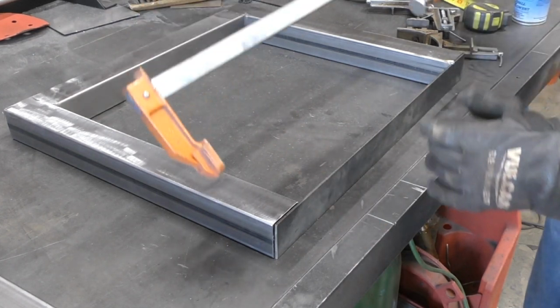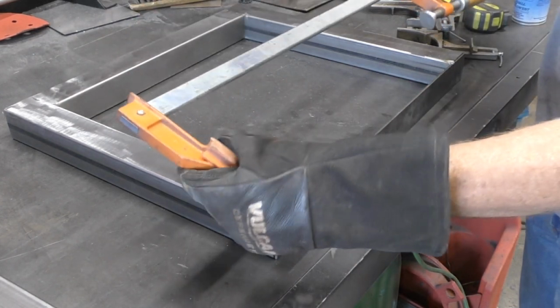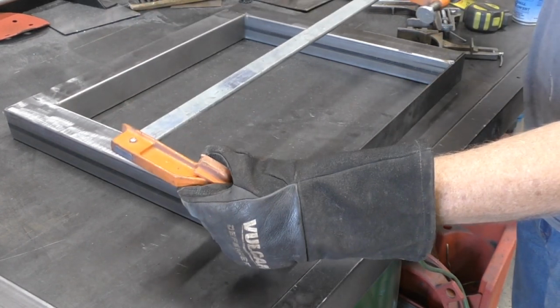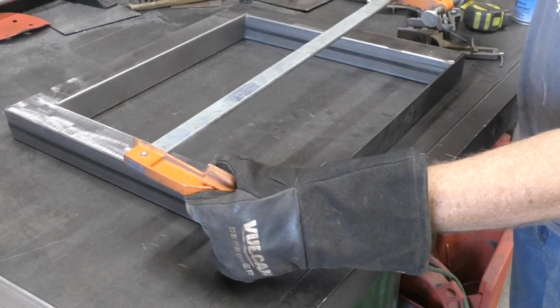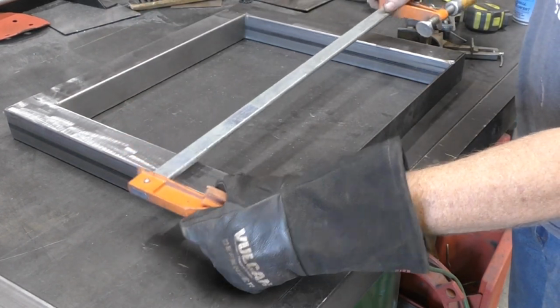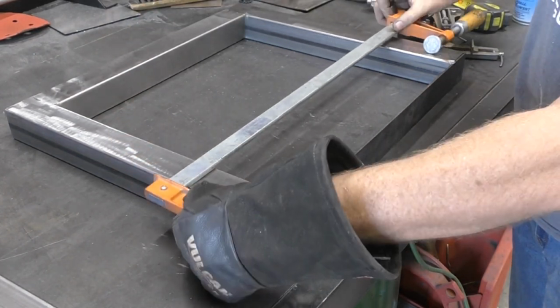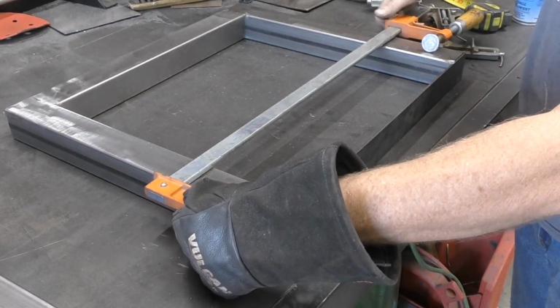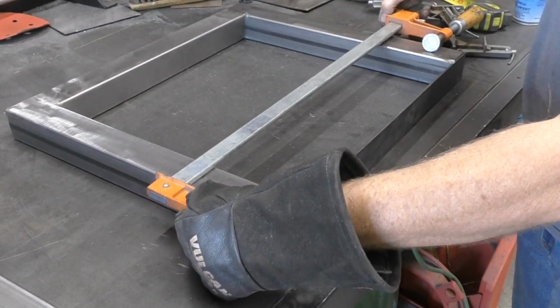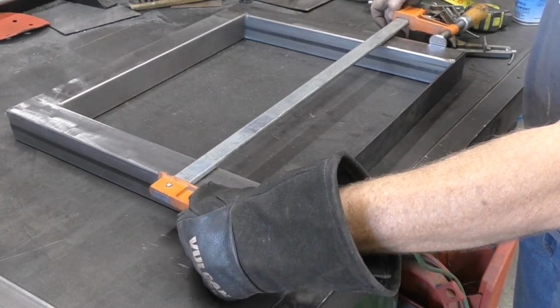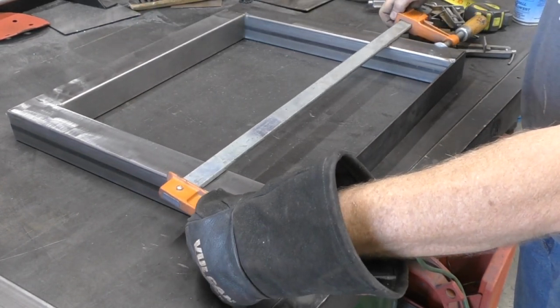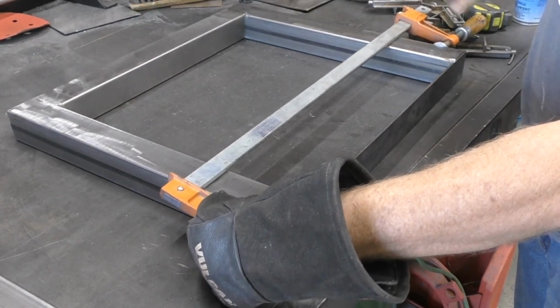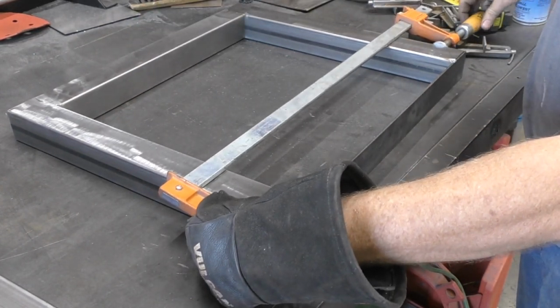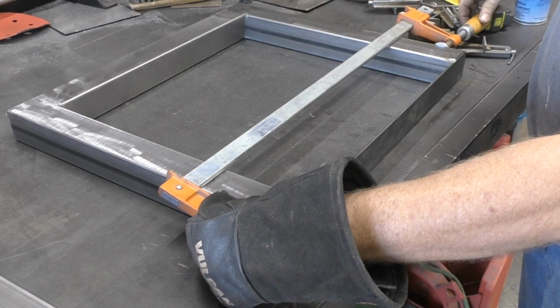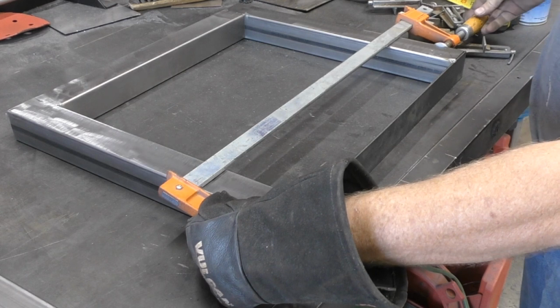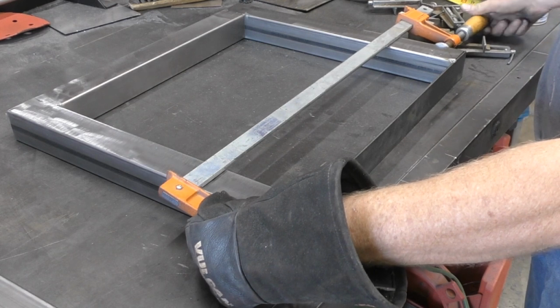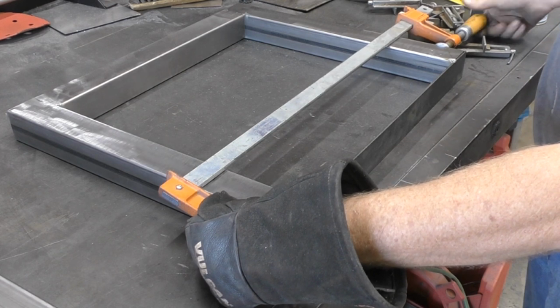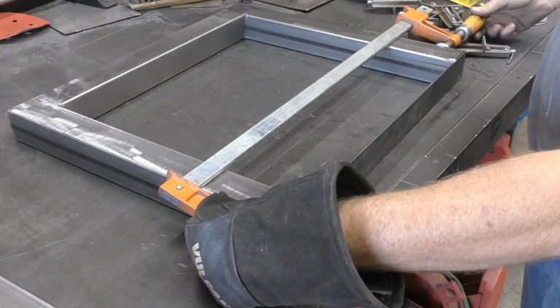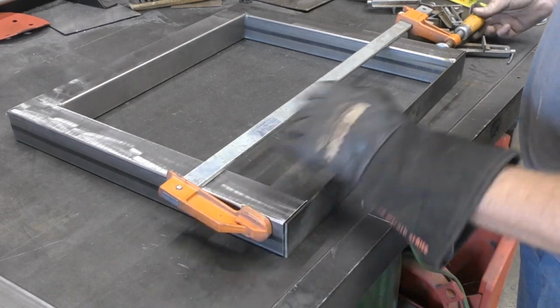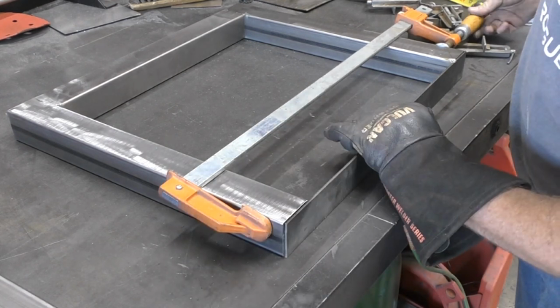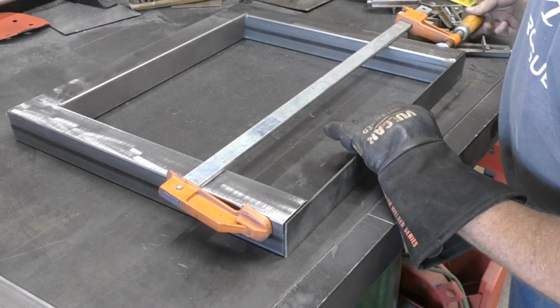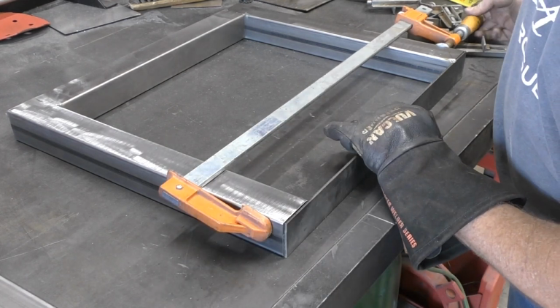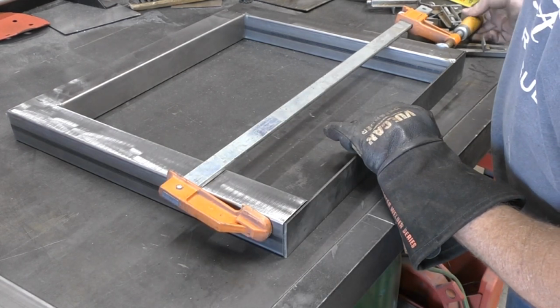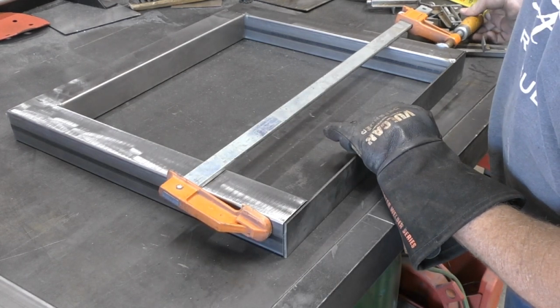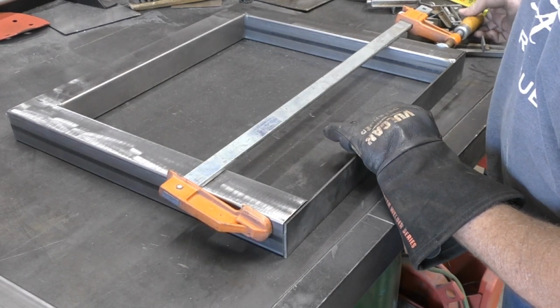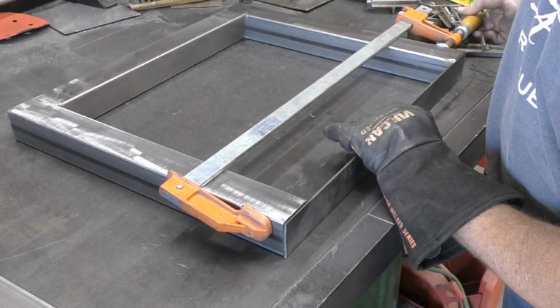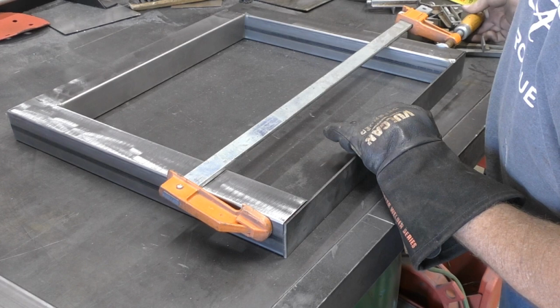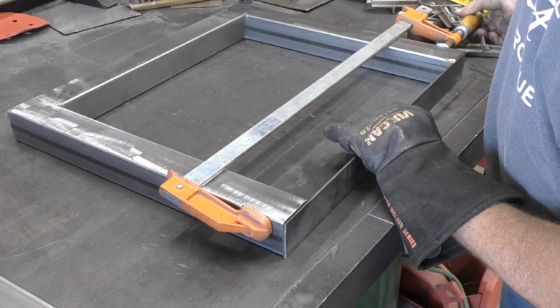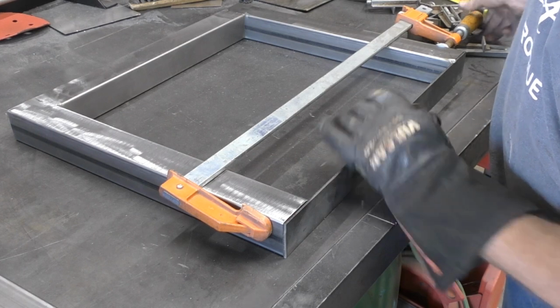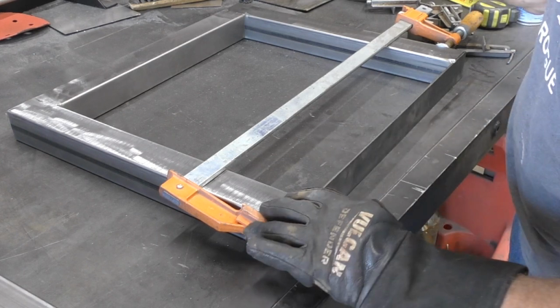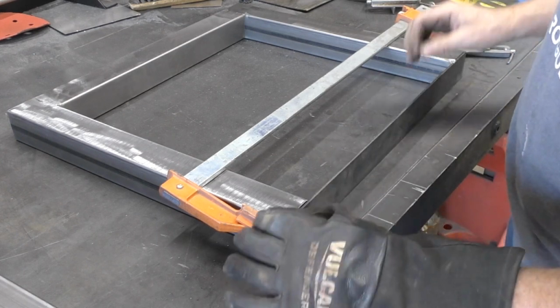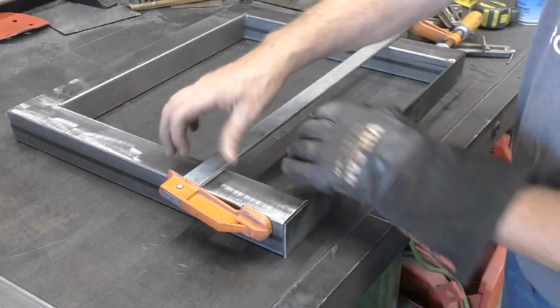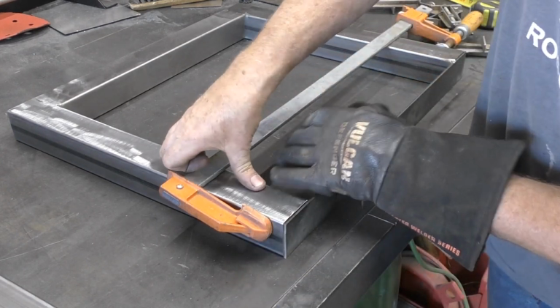I'm adding a clamp here because as I've welded, even though I went back and welded the entire thing, it is out by about a sixteenth of an inch. So I just want to tighten that up a little bit to make sure that it fits that flat bar nicely.